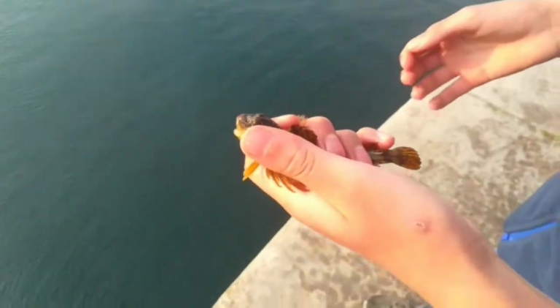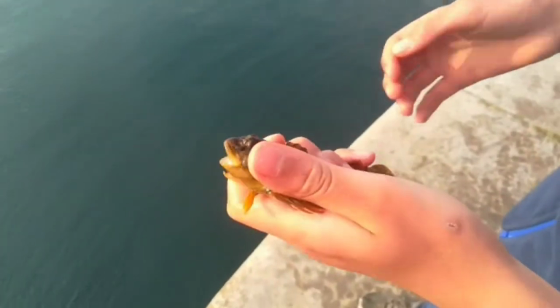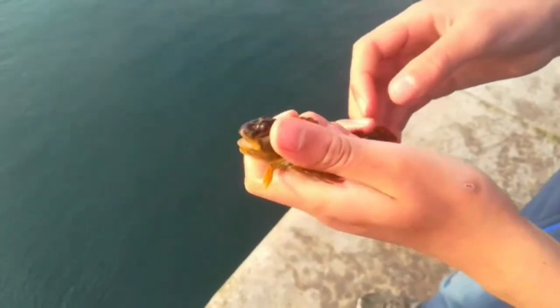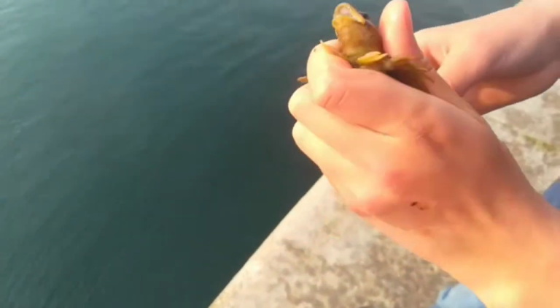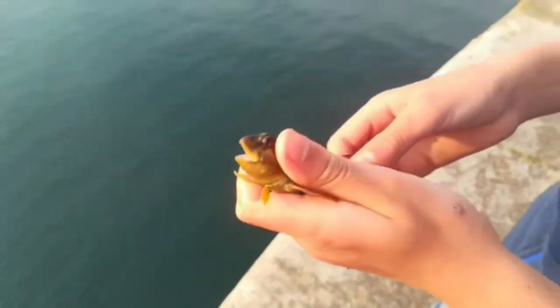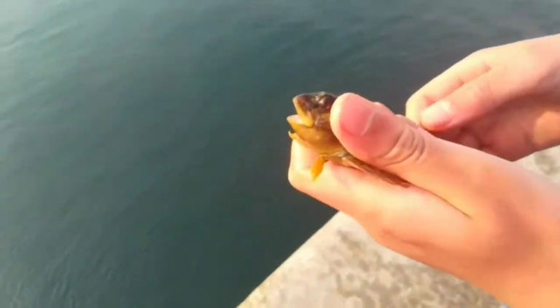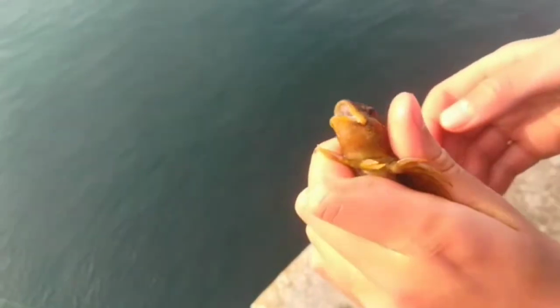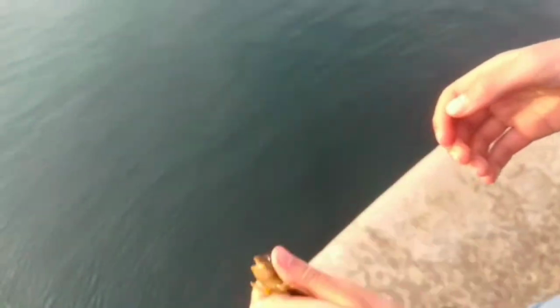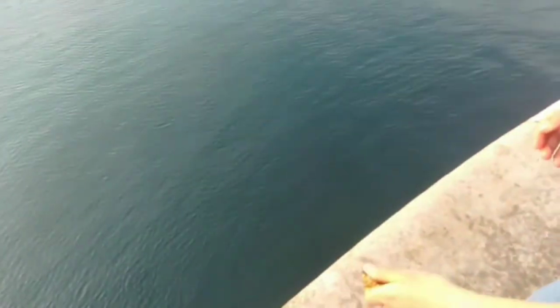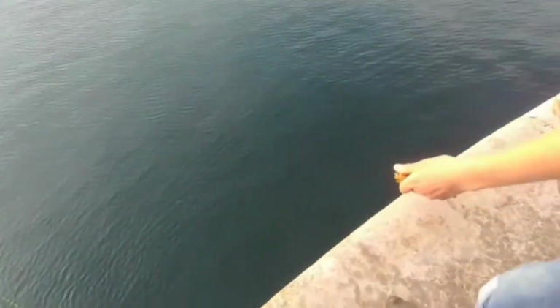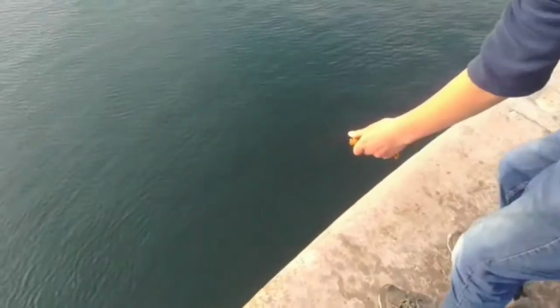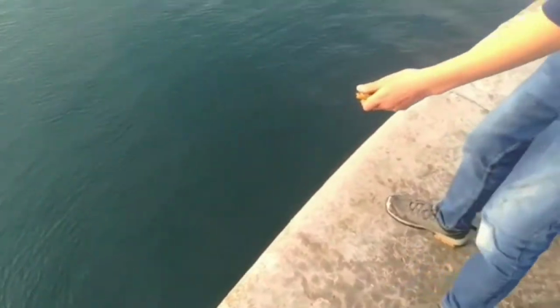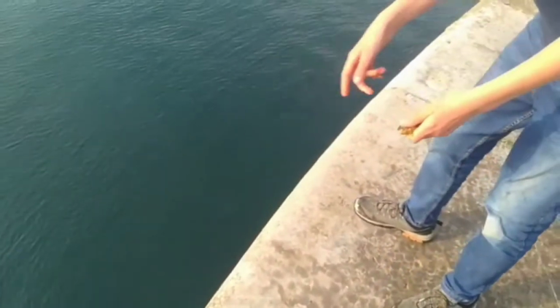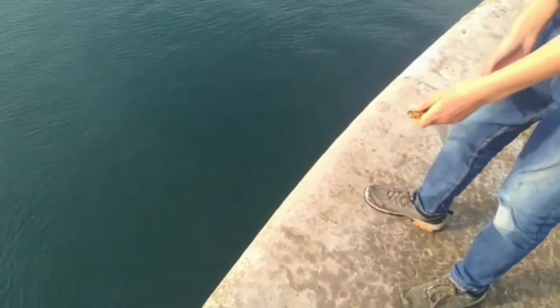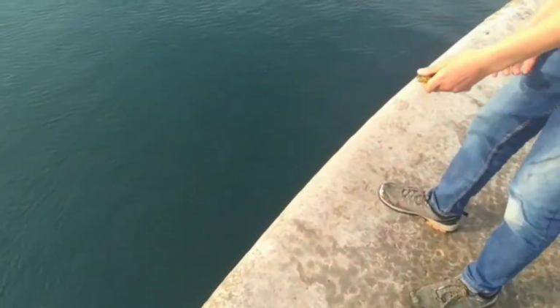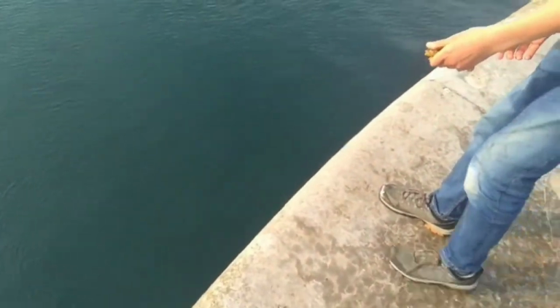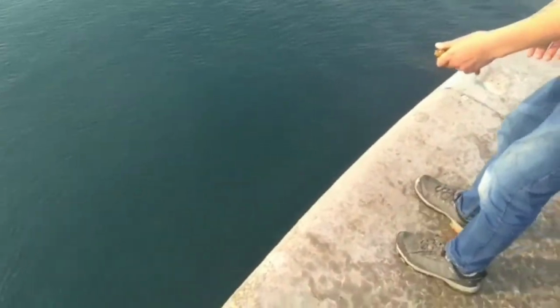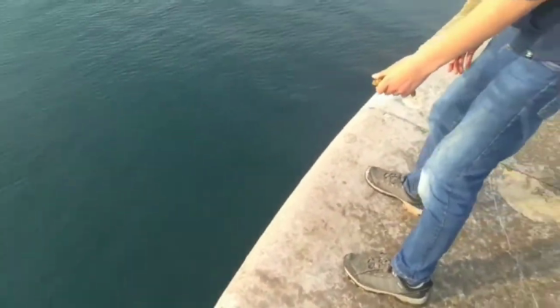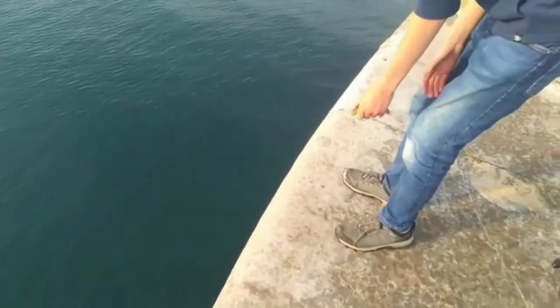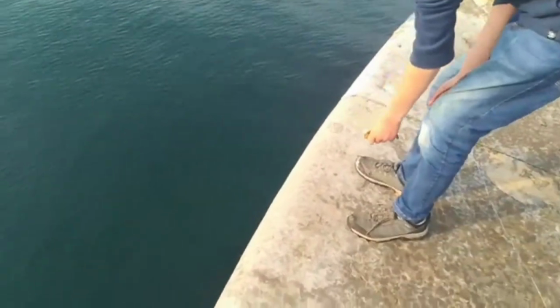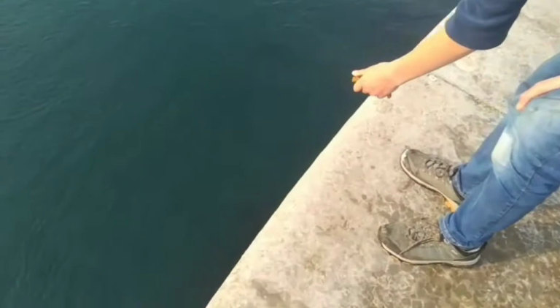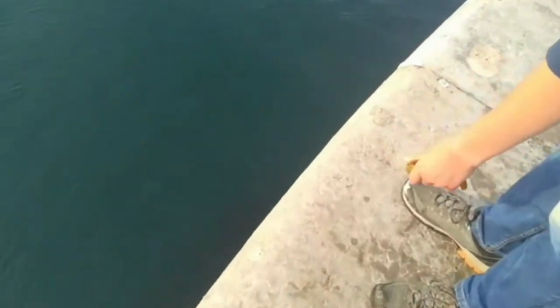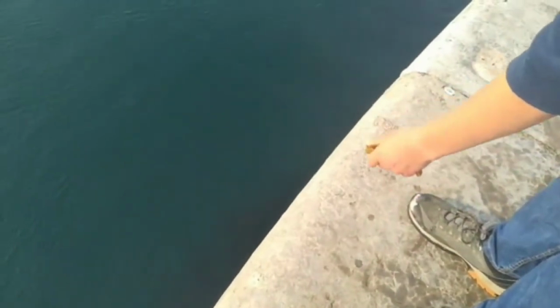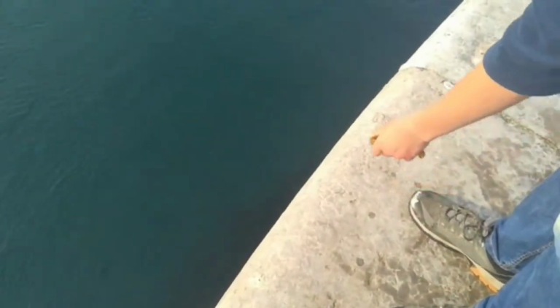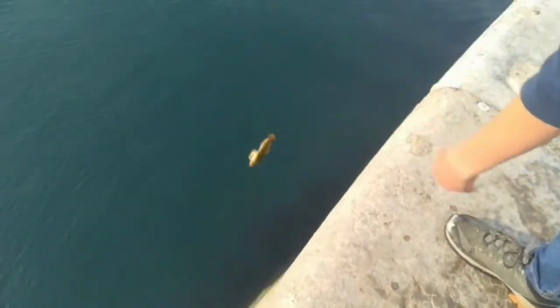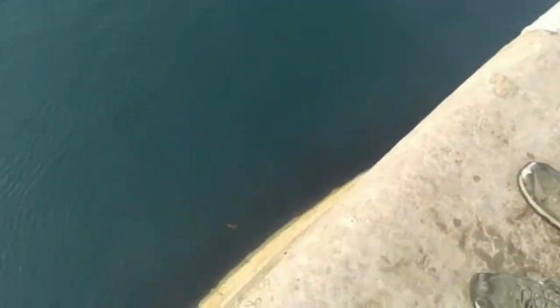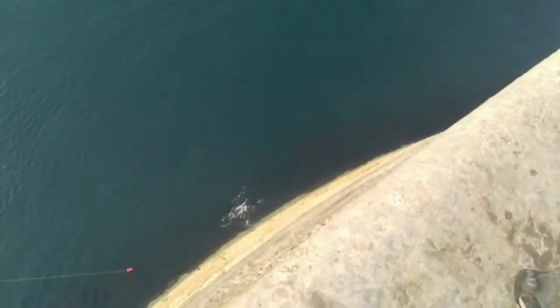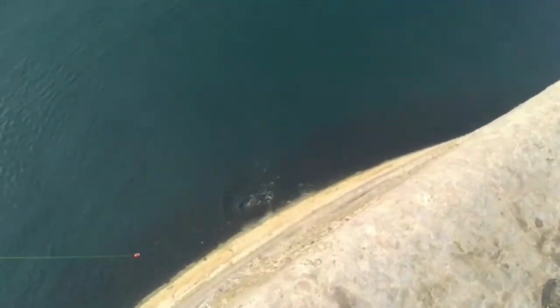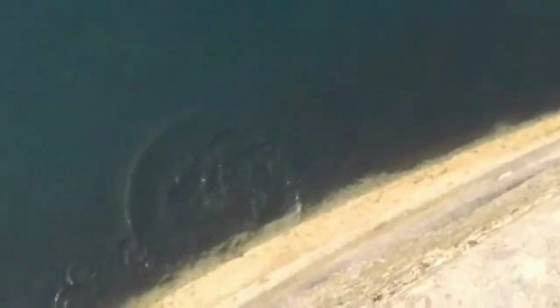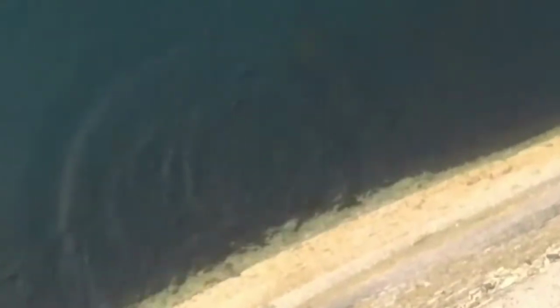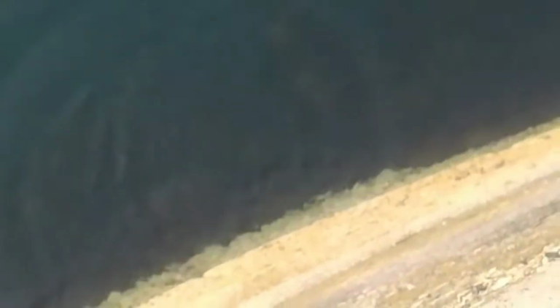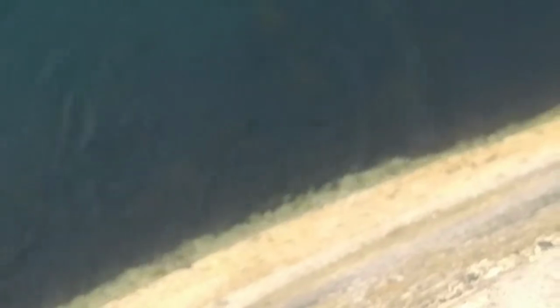I've unhooked the common blenny and now I'll be throwing him back. There's a floater there with a blenny pecking at it, so I'll throw this one back too. Down it goes — gone in a flash.